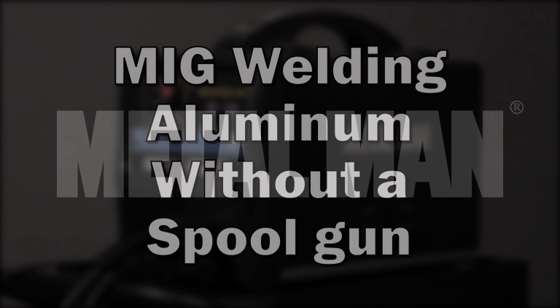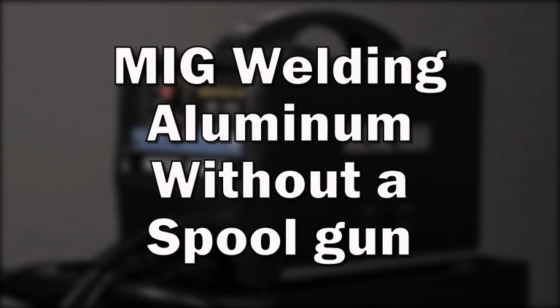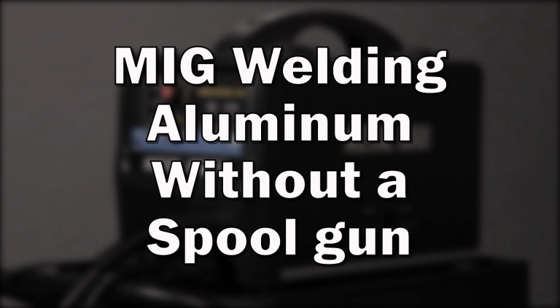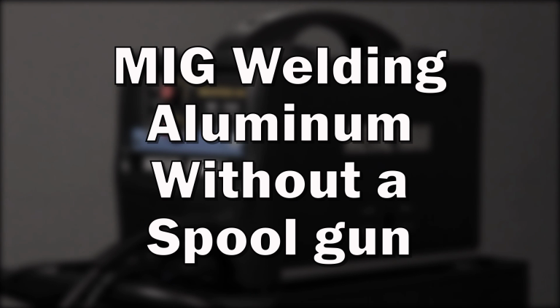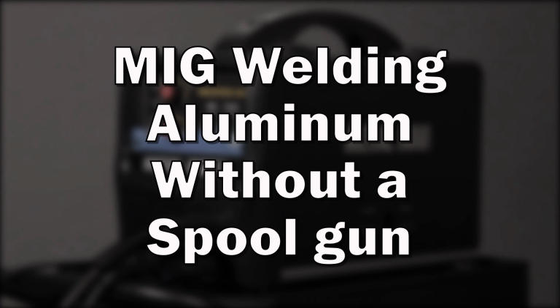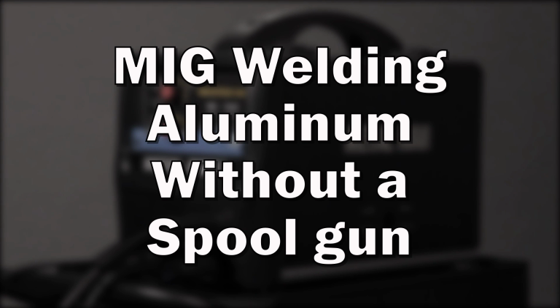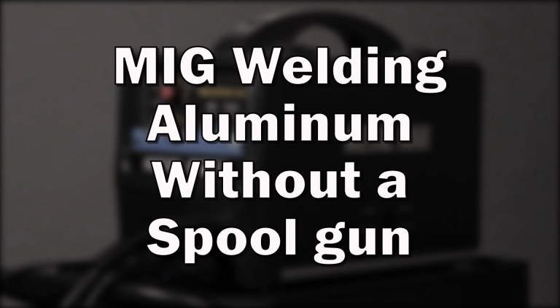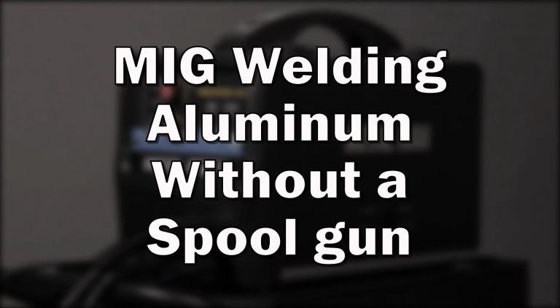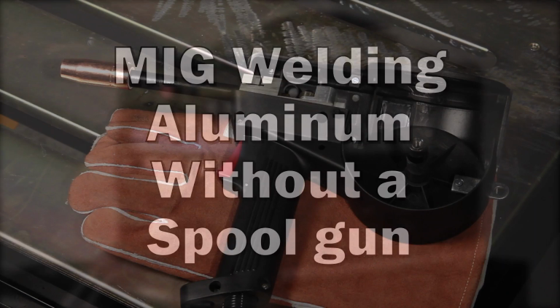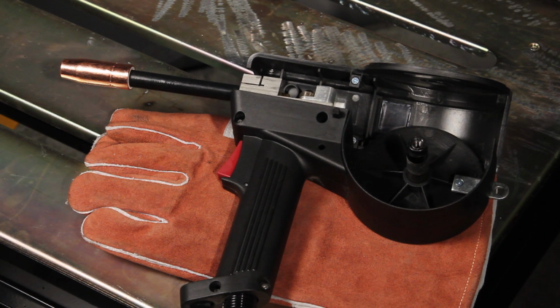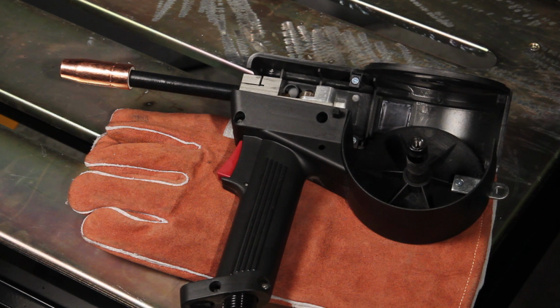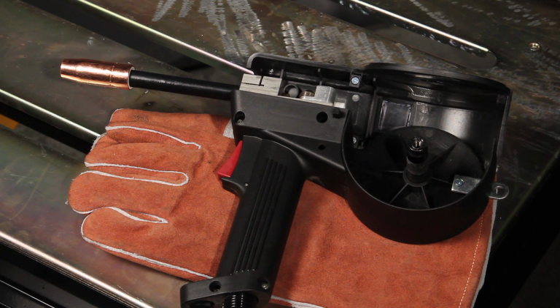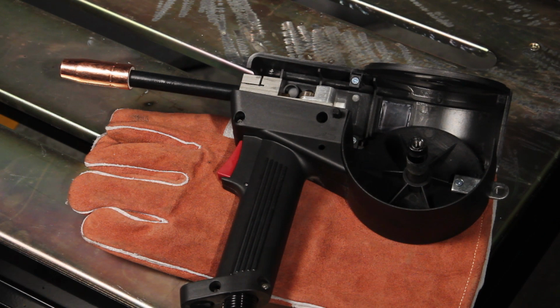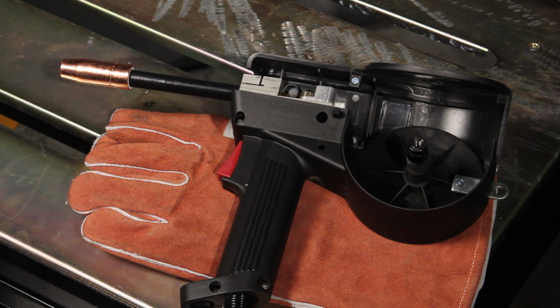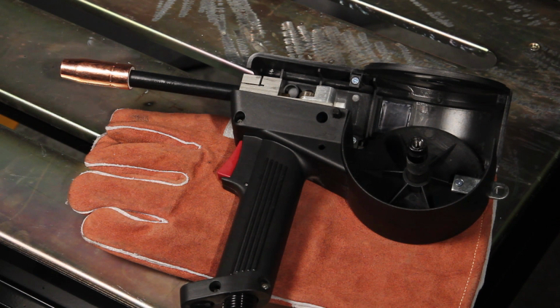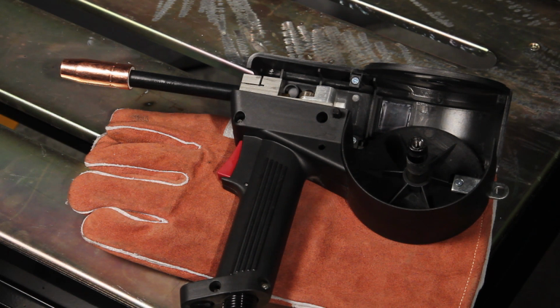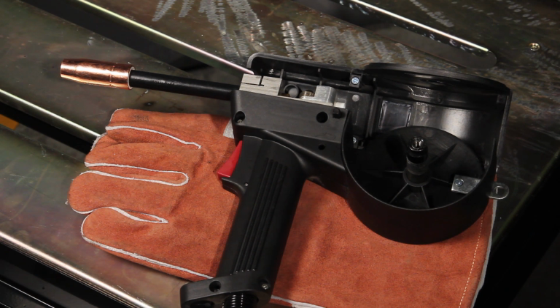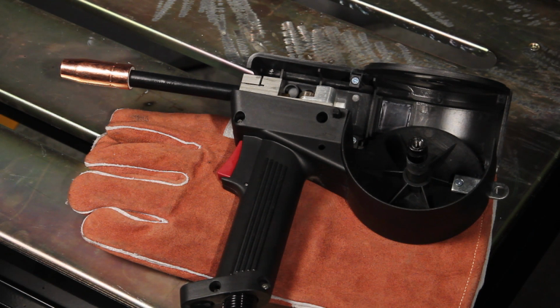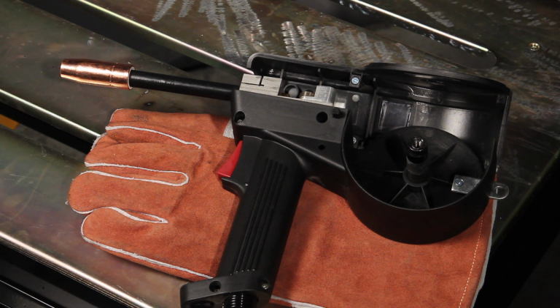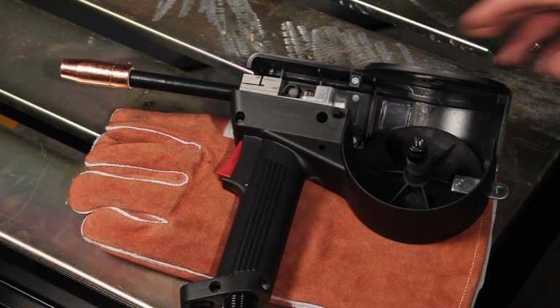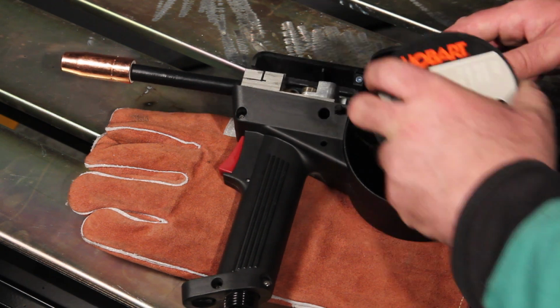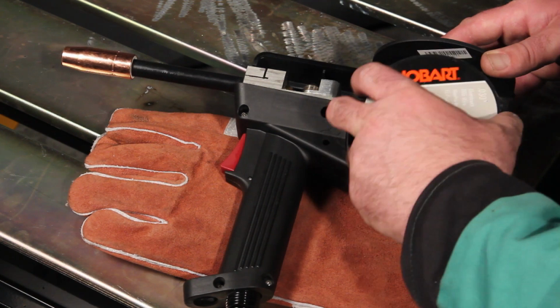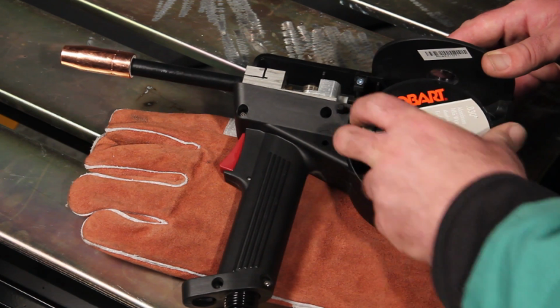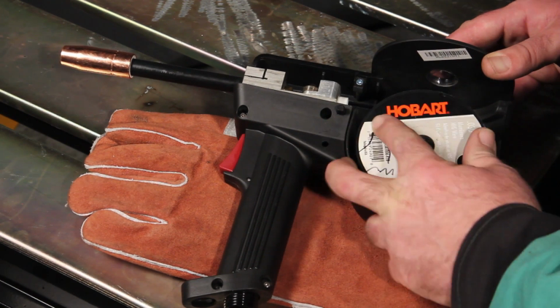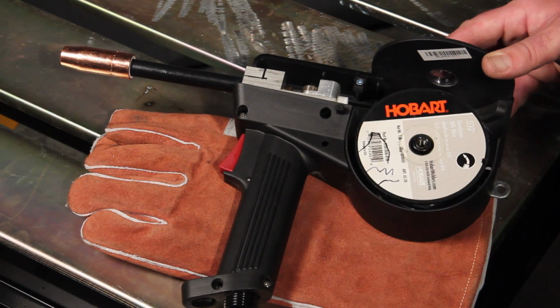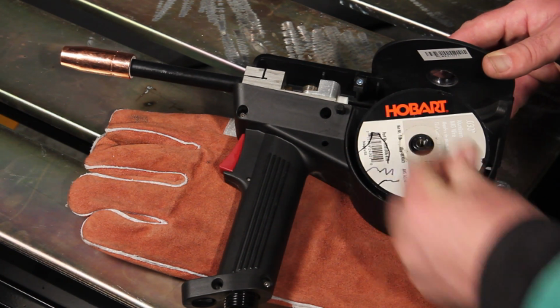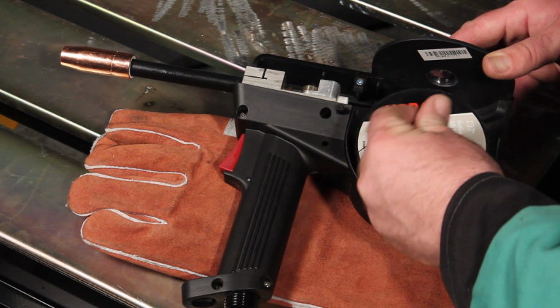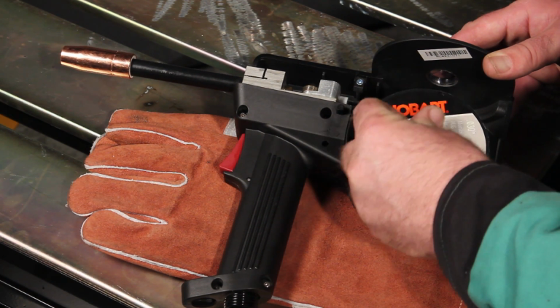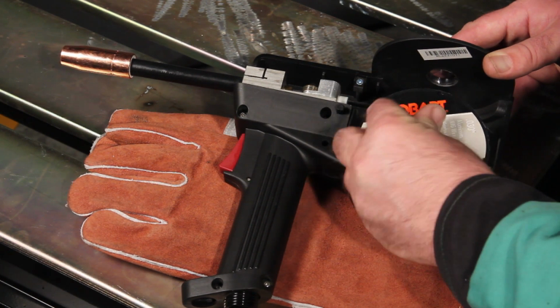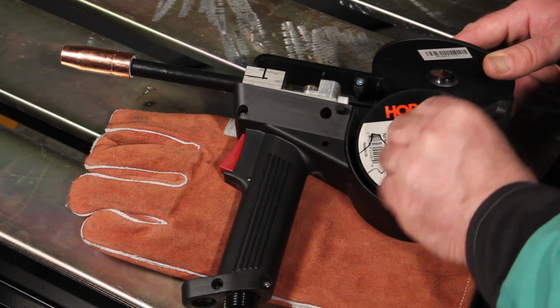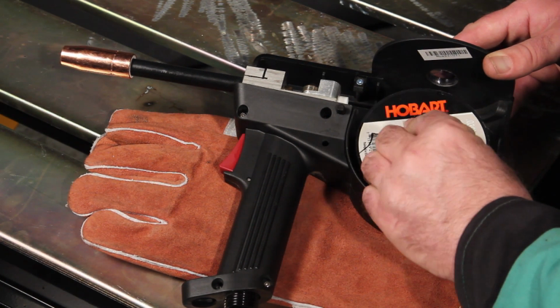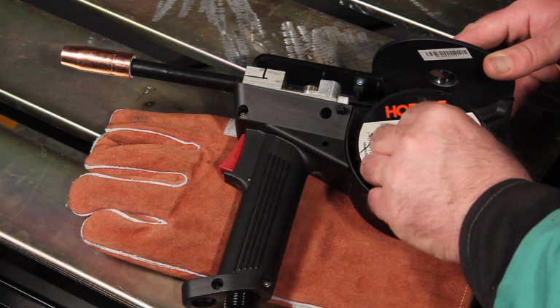MIG welding aluminum without a spool gun. MIG welding aluminum can be a frustrating experience. We recommend the use of a spool gun to make it go smoother. However, a spool gun is not always an option.